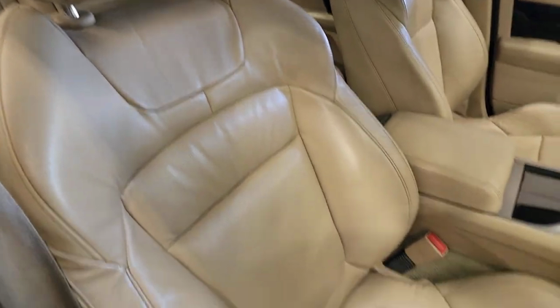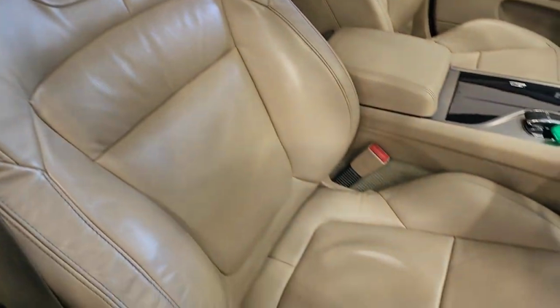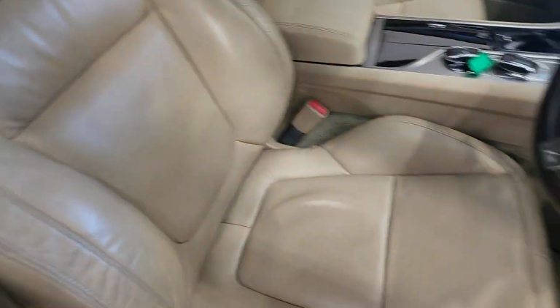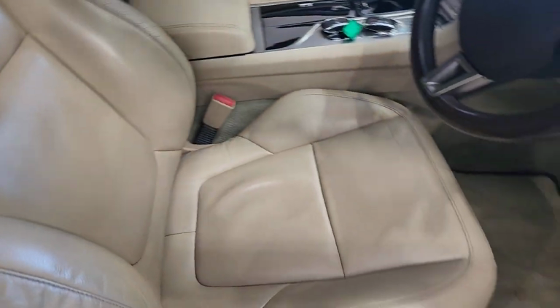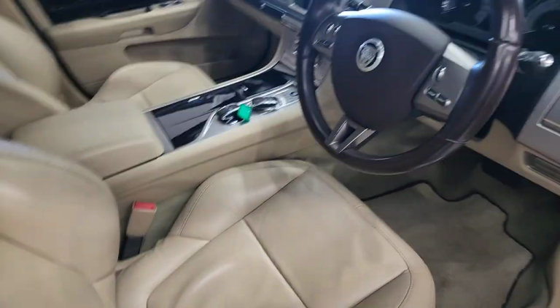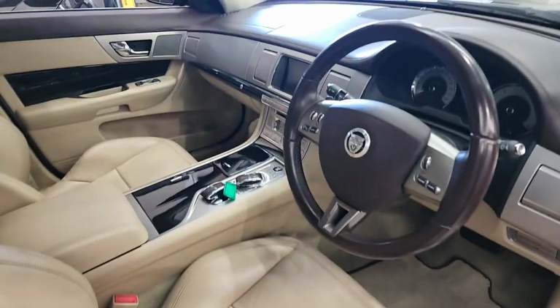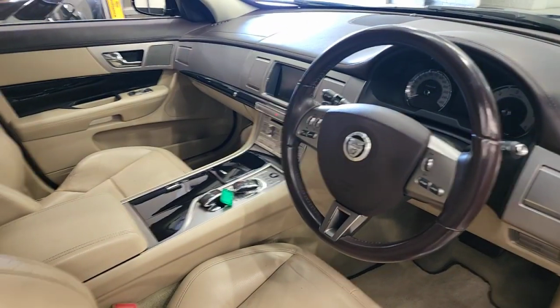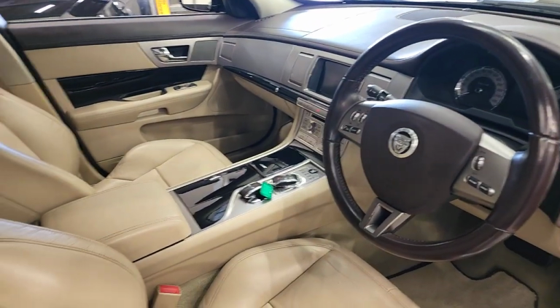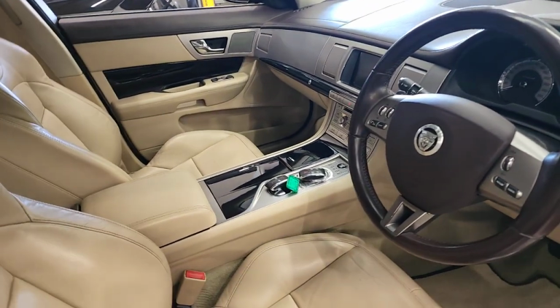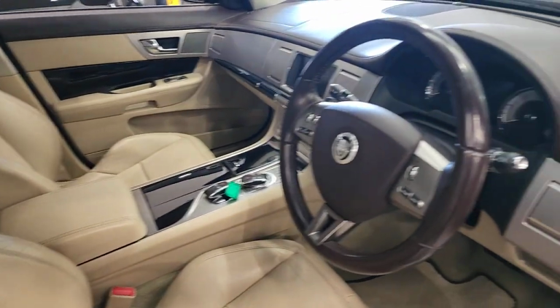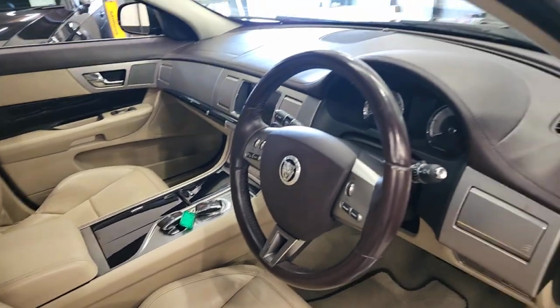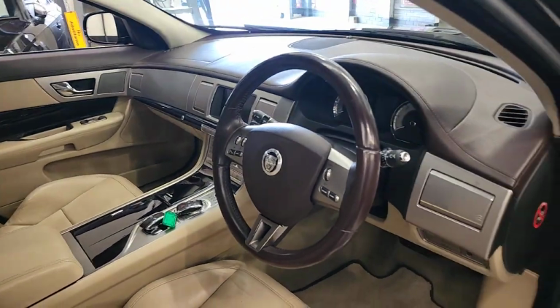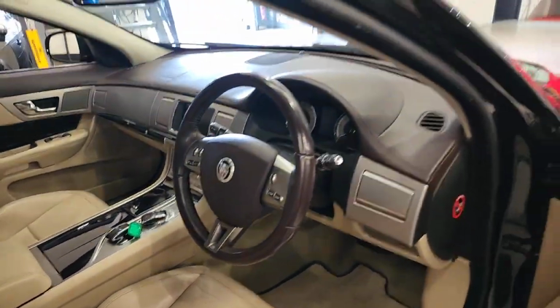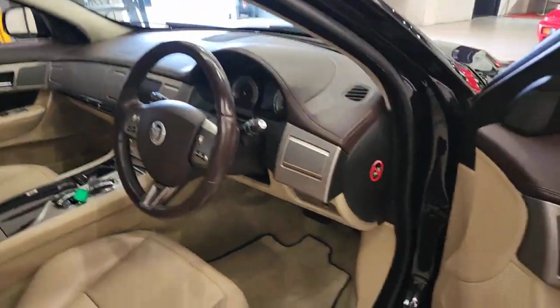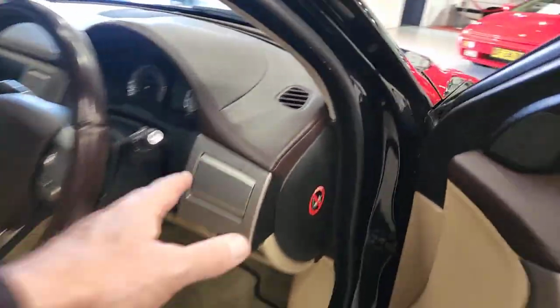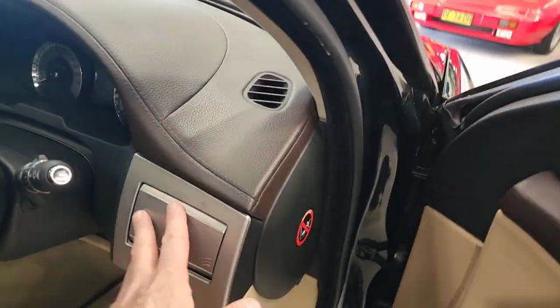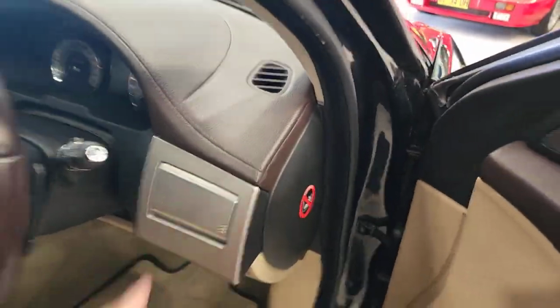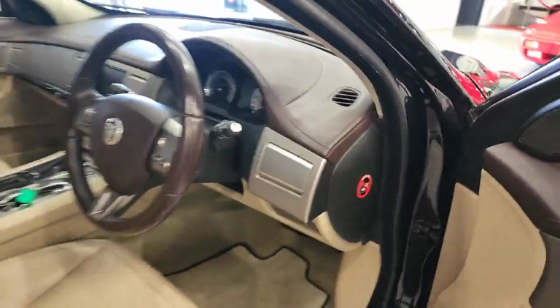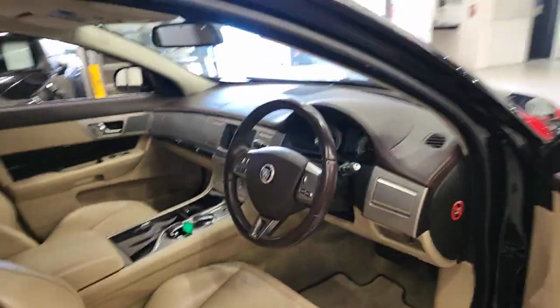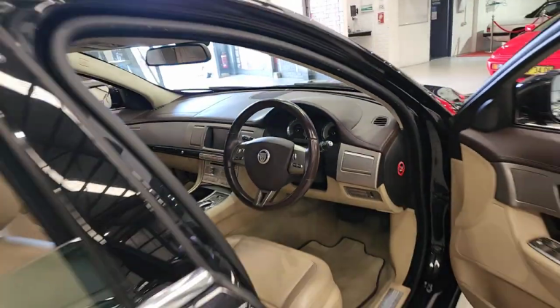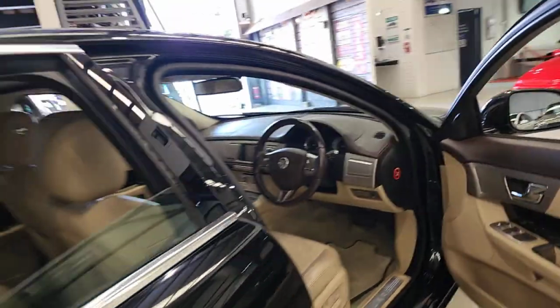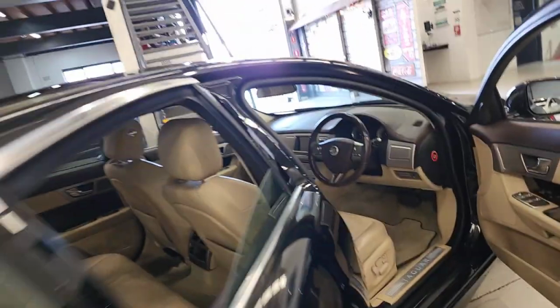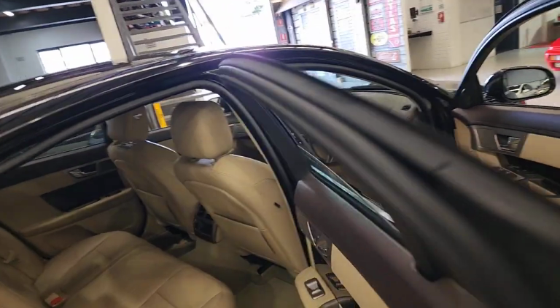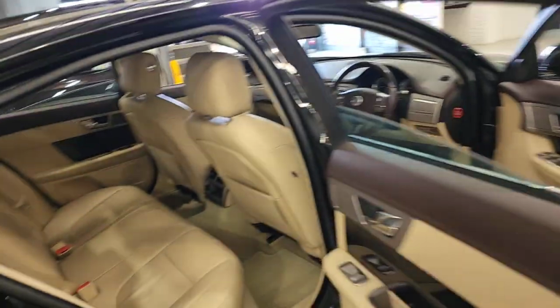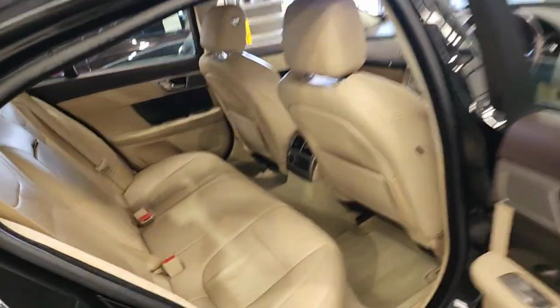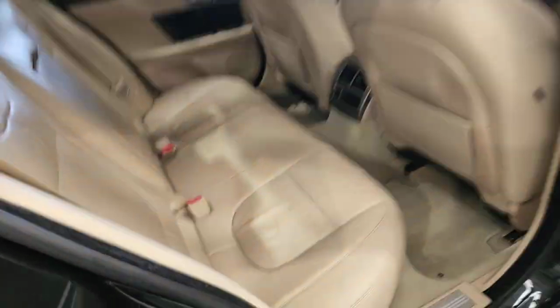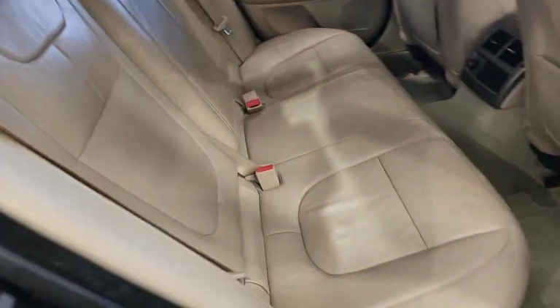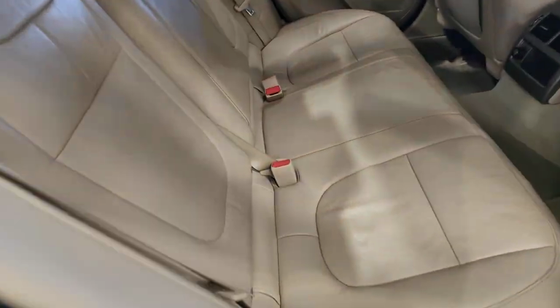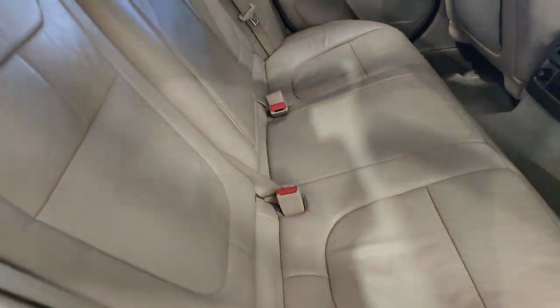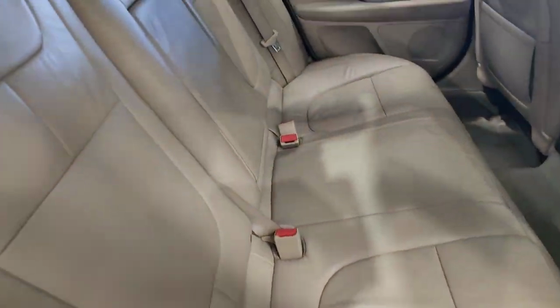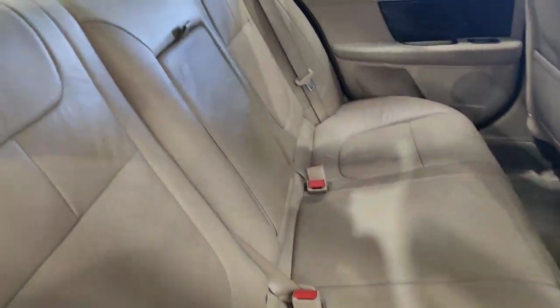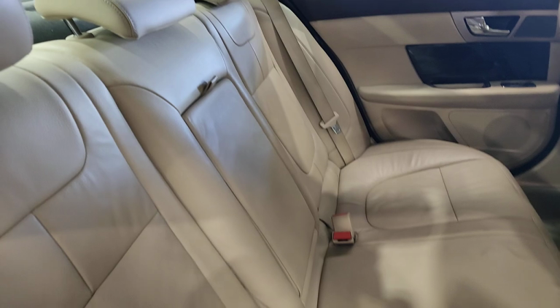That's a beautiful big lounge chair of a seat. The timber's lovely in this vehicle, two keys, the air vents that come open and closed automatically, and so many more great features. Air conditioning vents in the back with Jaguar written all over them.